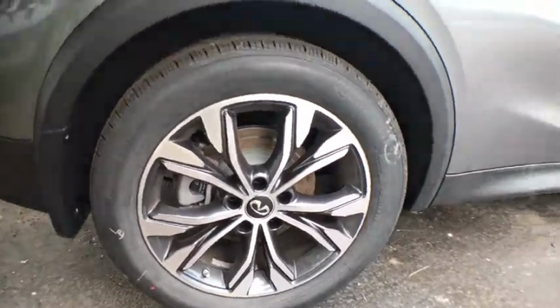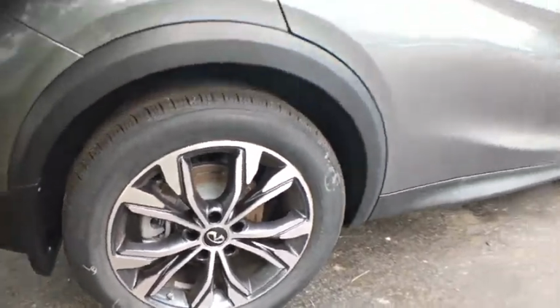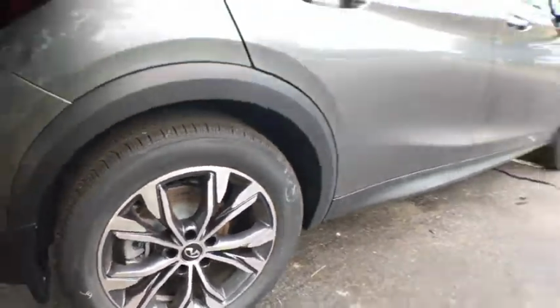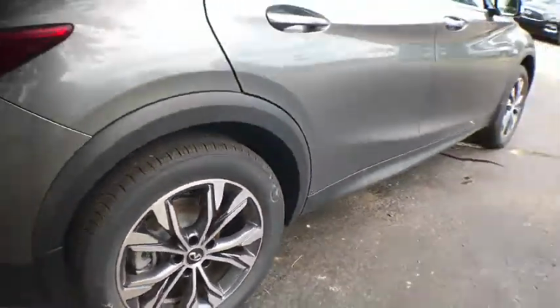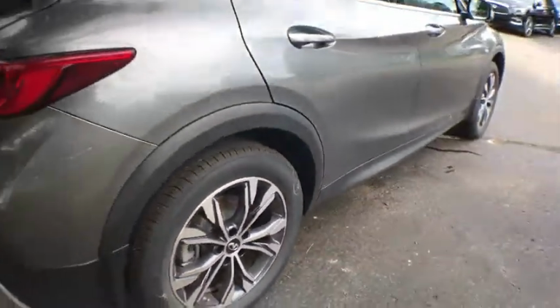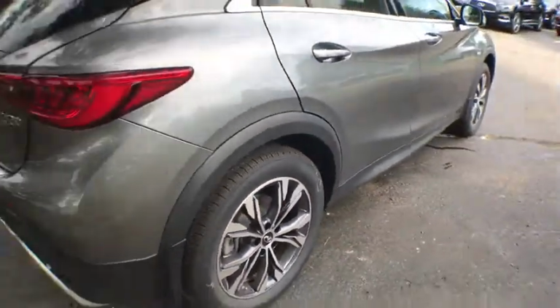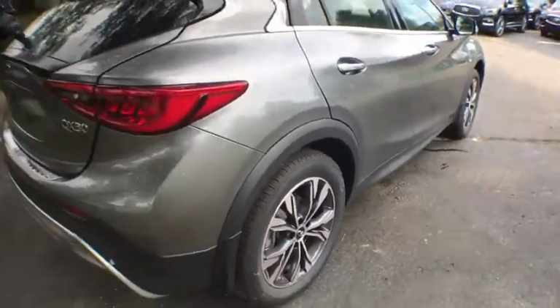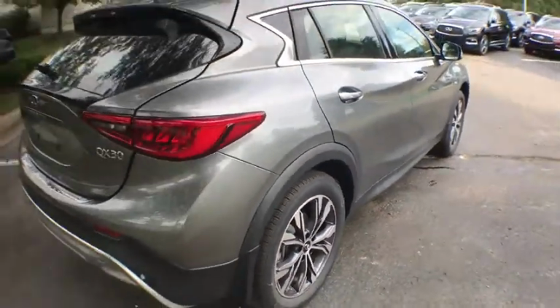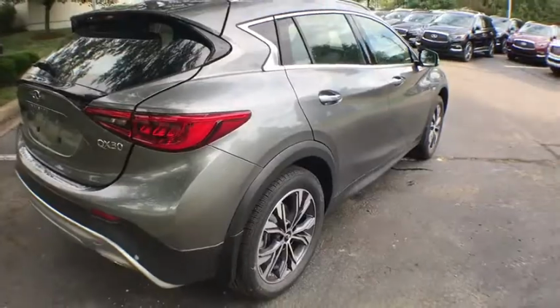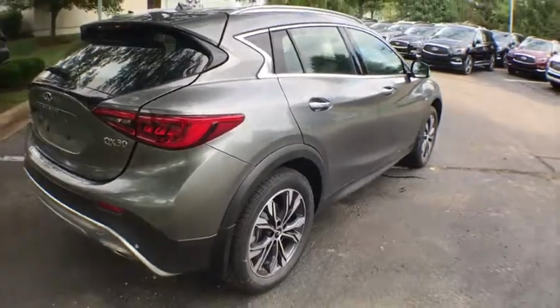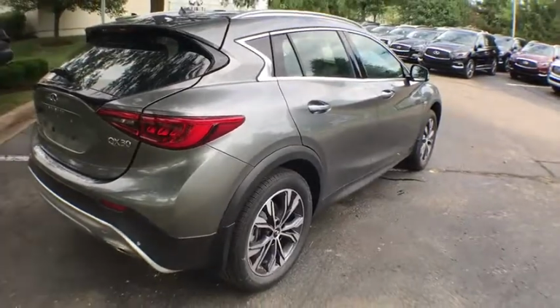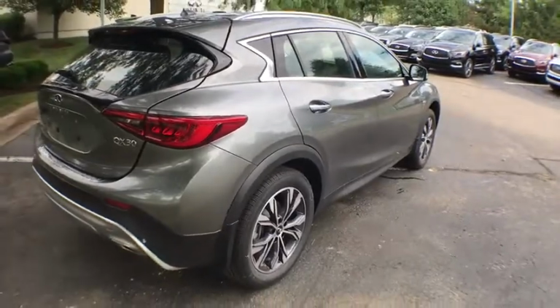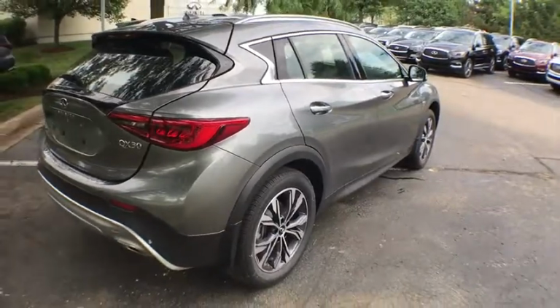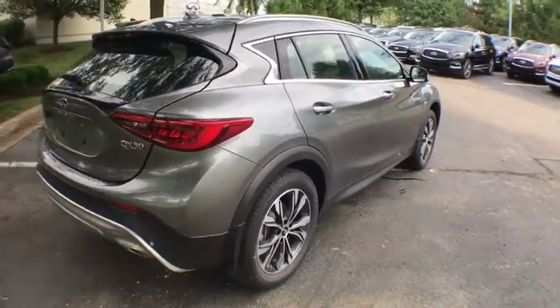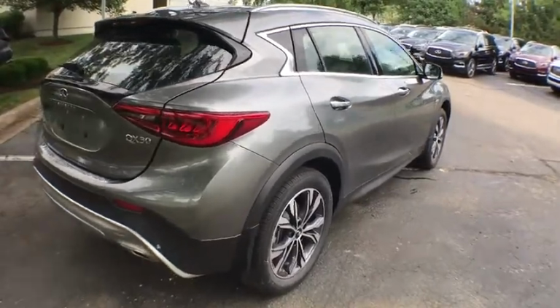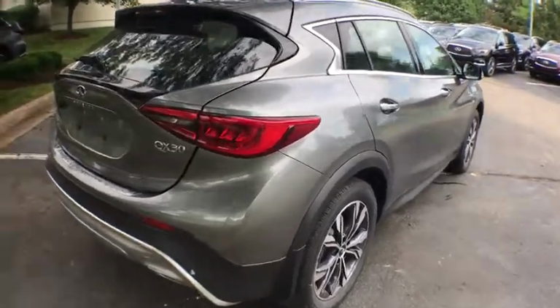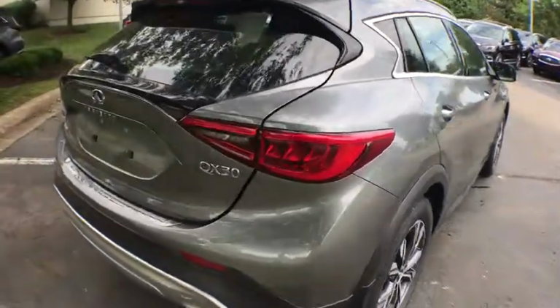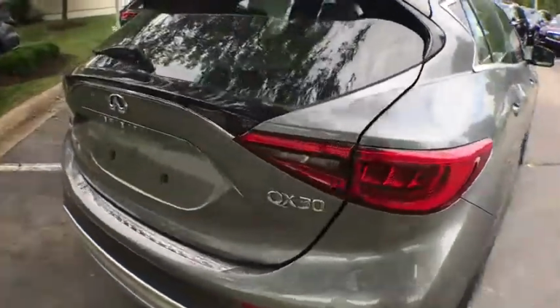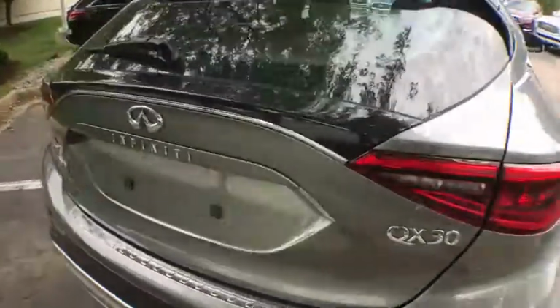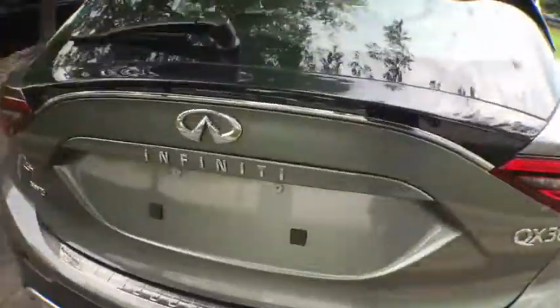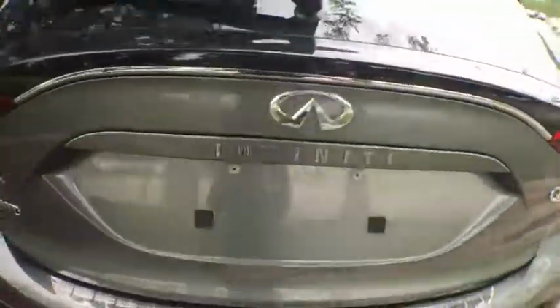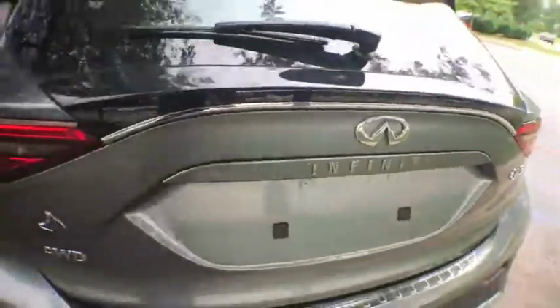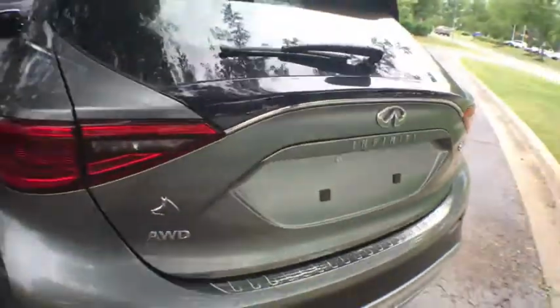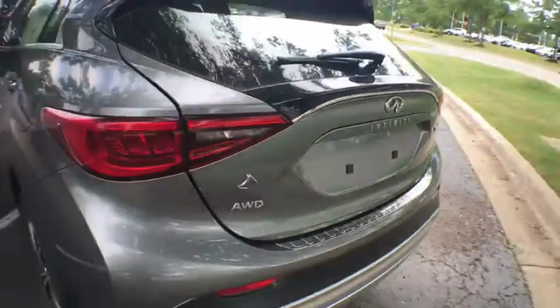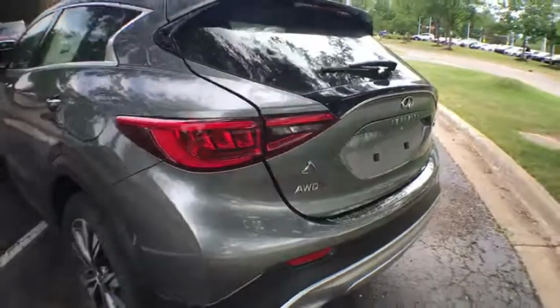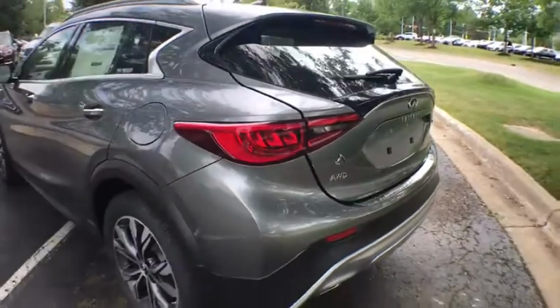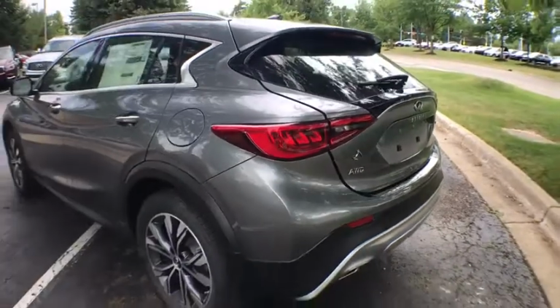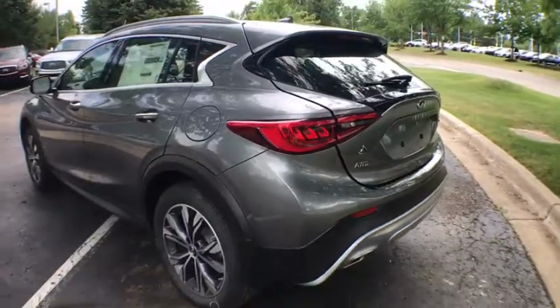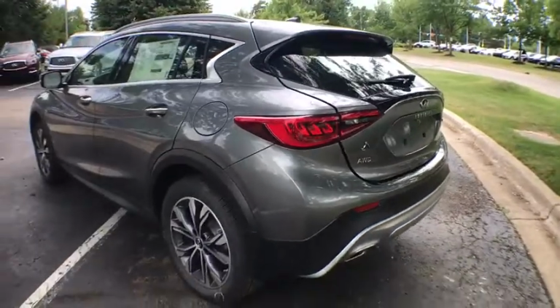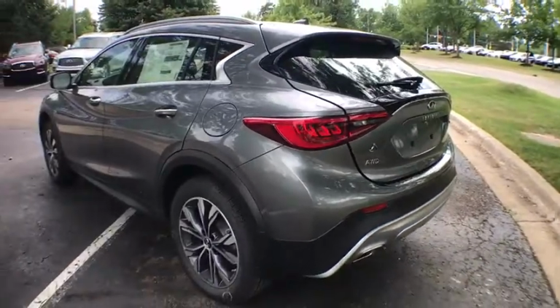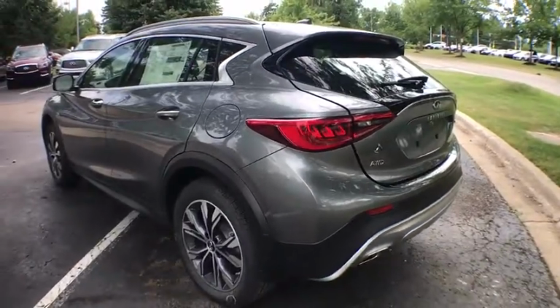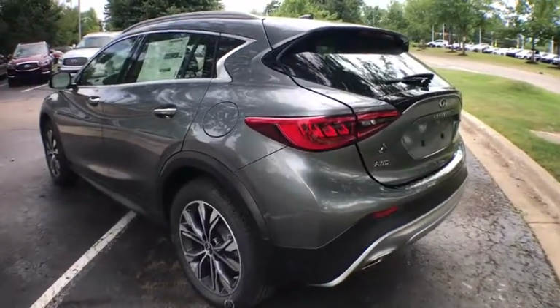Stability control, traction control, keyless entry, steering wheel audio controls, all-wheel drive, anti-lock braking system, power passenger seat, backup camera, Bluetooth.